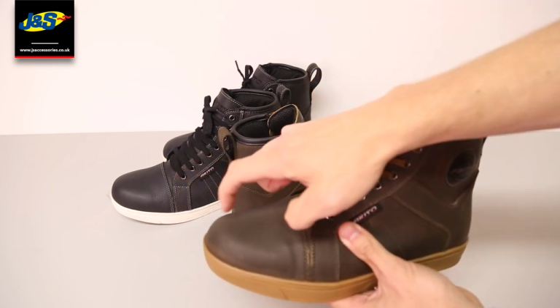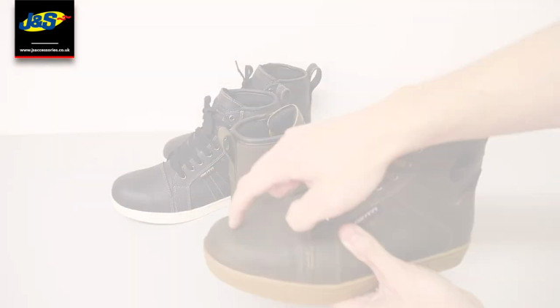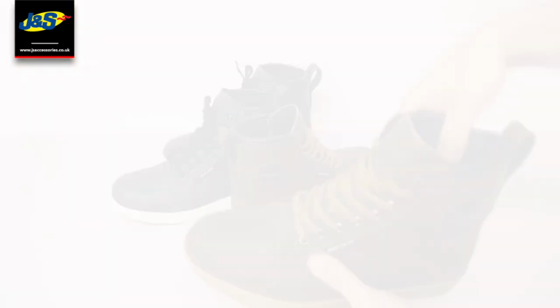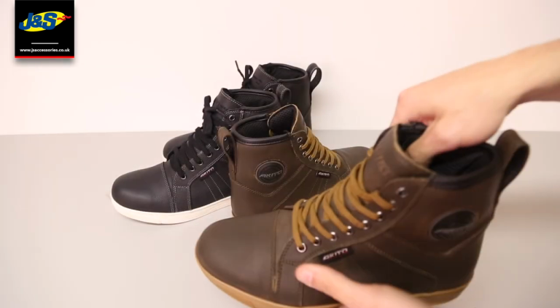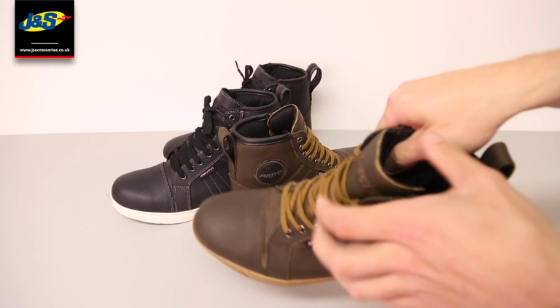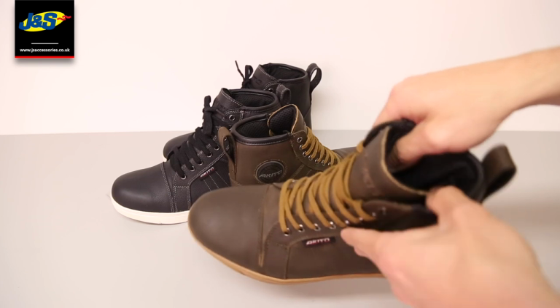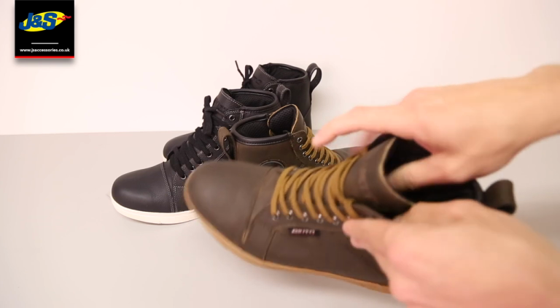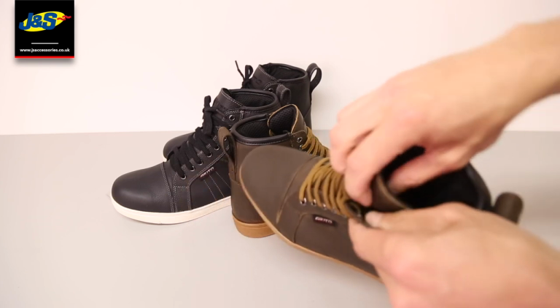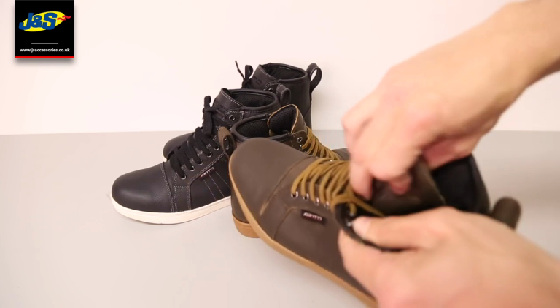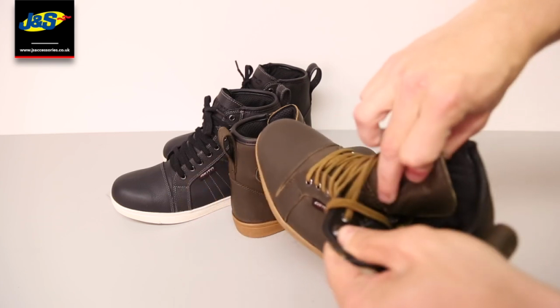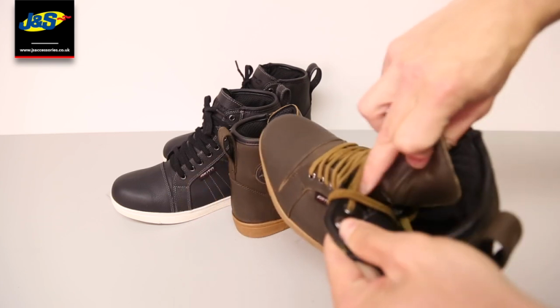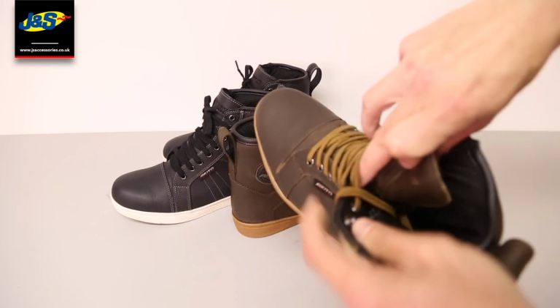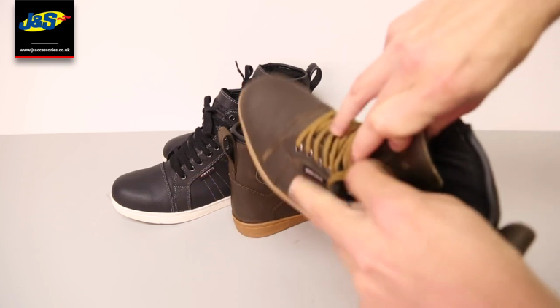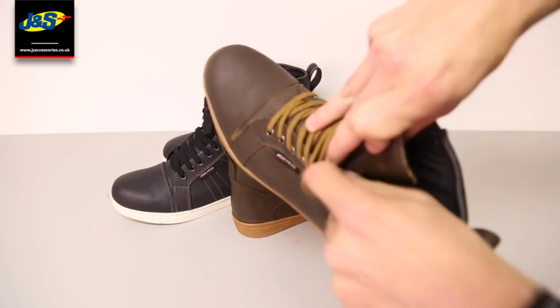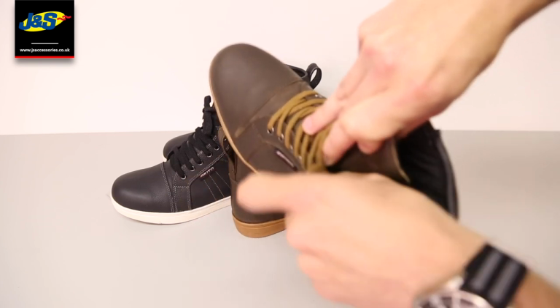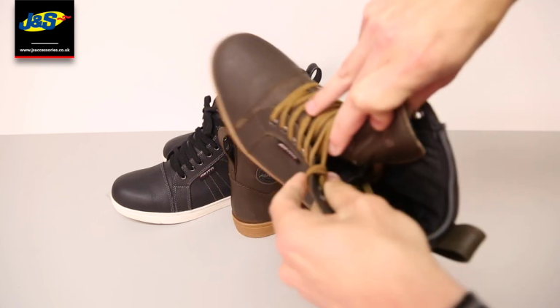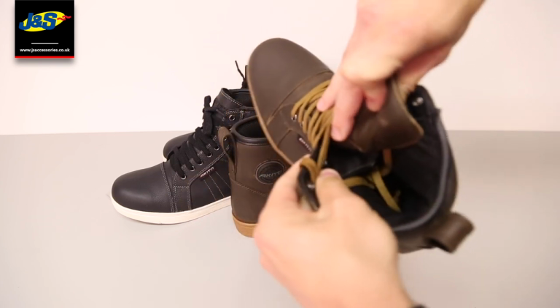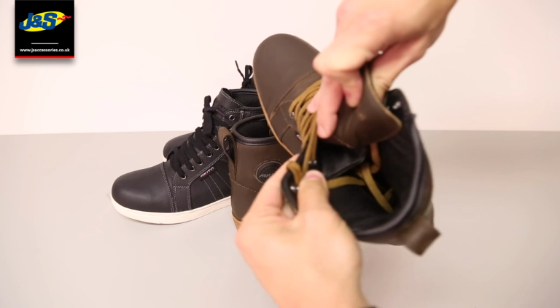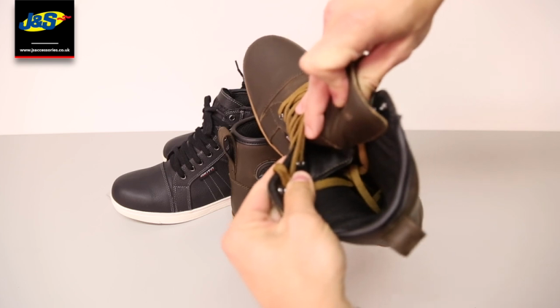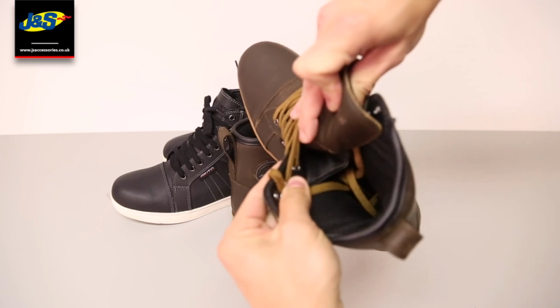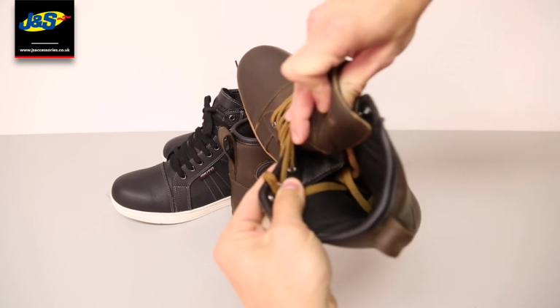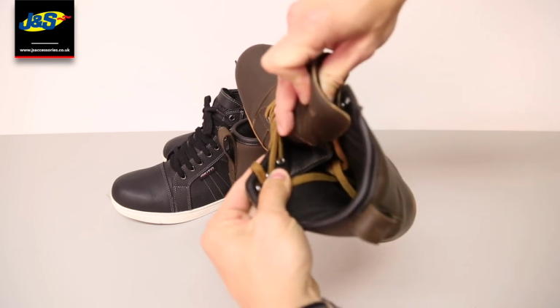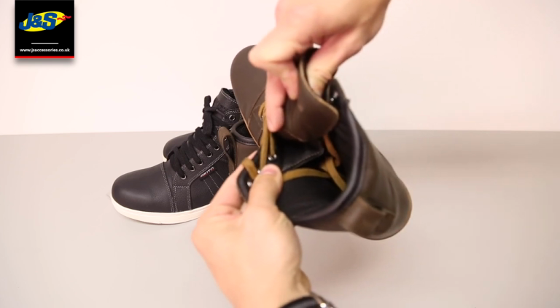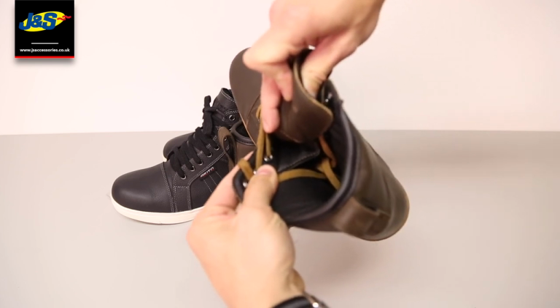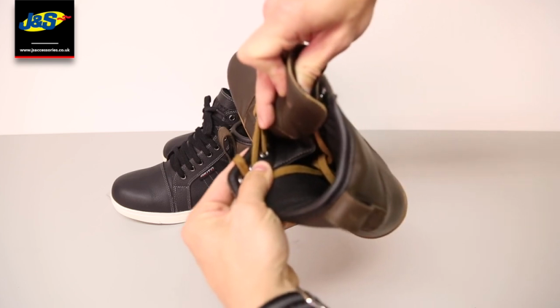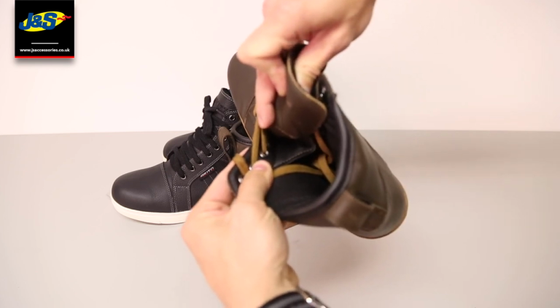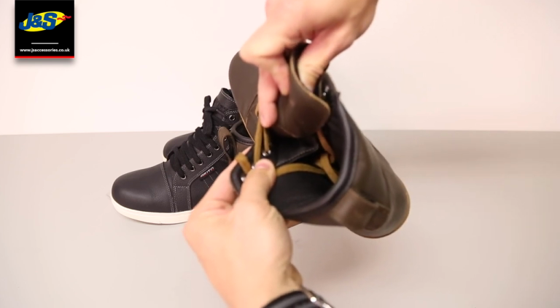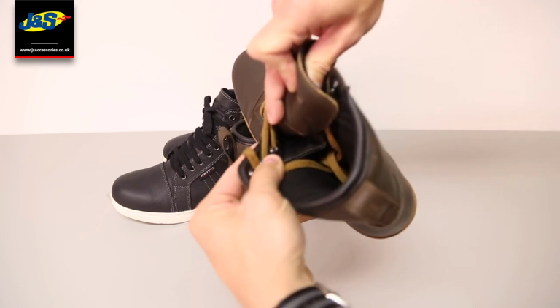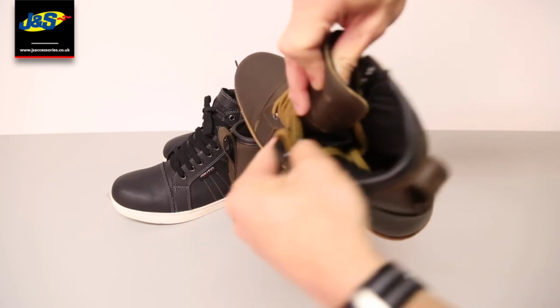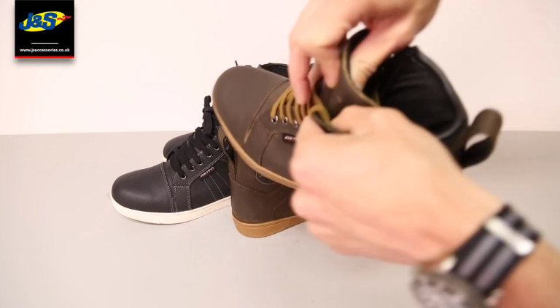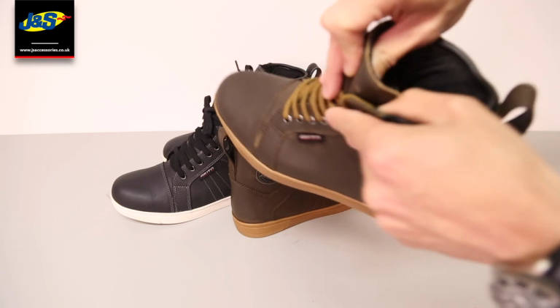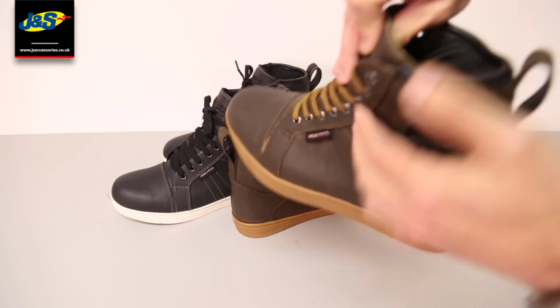They have a breathable waterproof liner inside of the boot, which is only really functional if the trouser is worn over the top of the boot, not inside the boot.